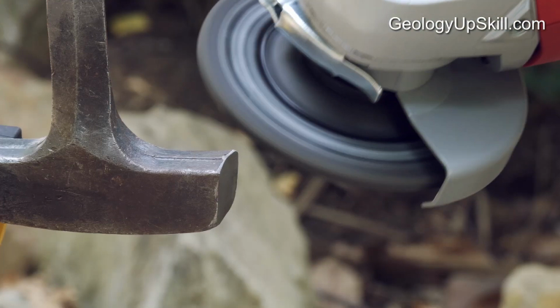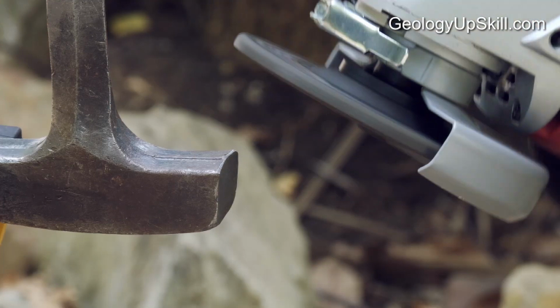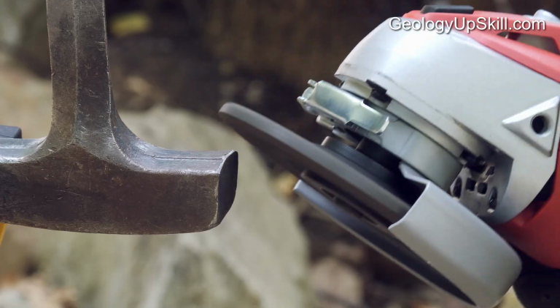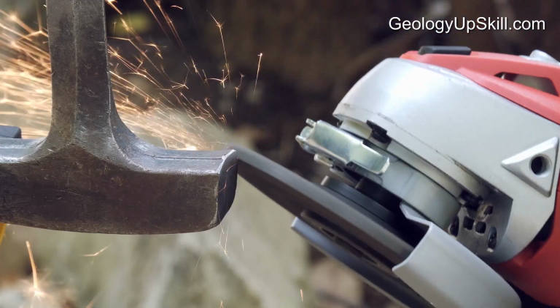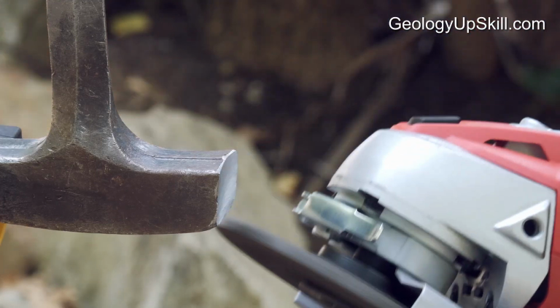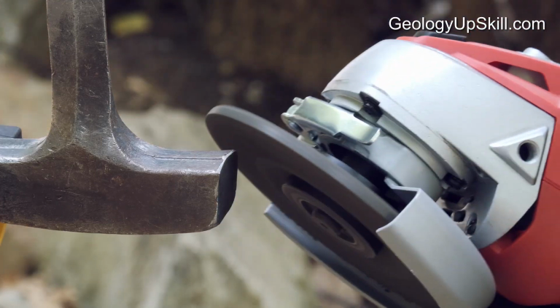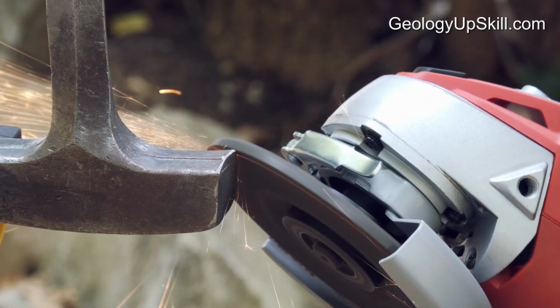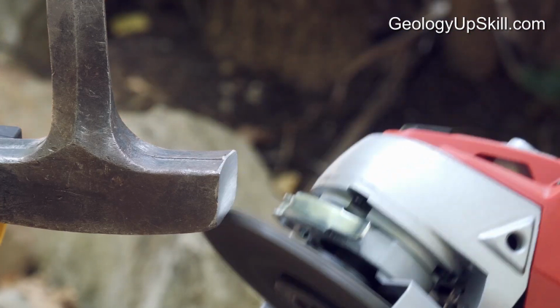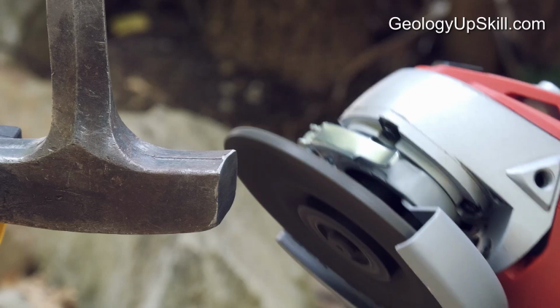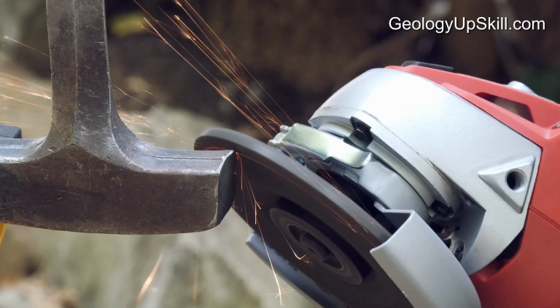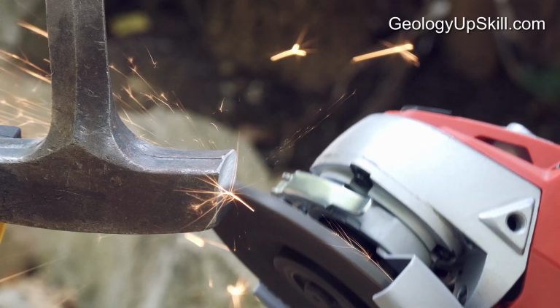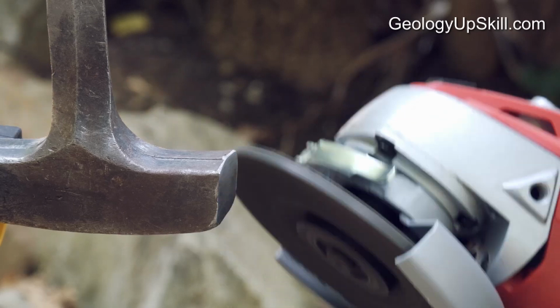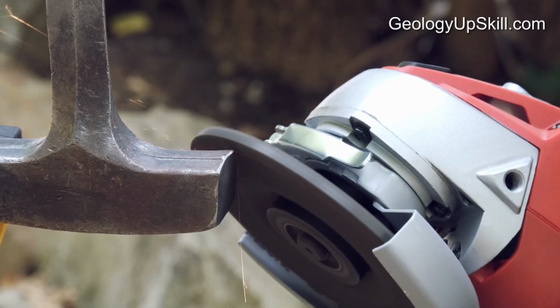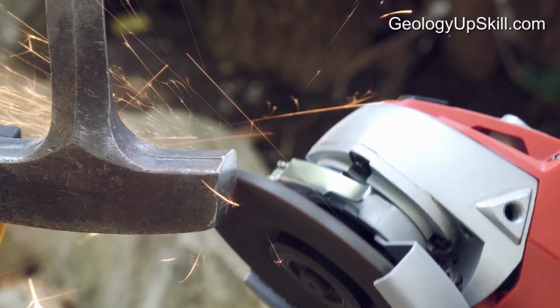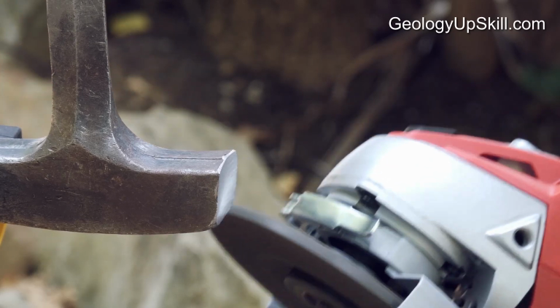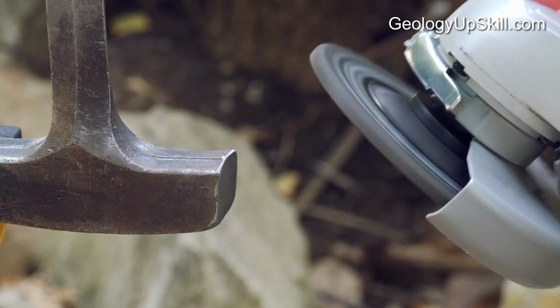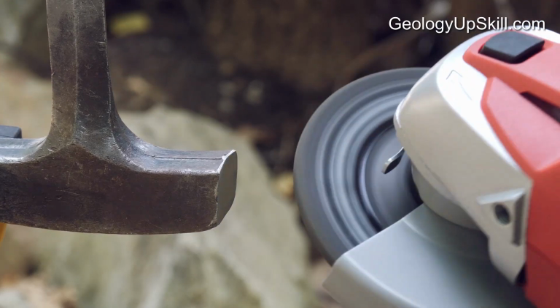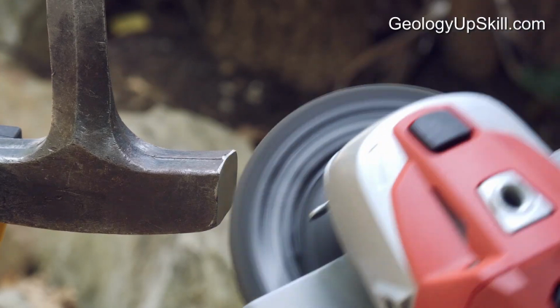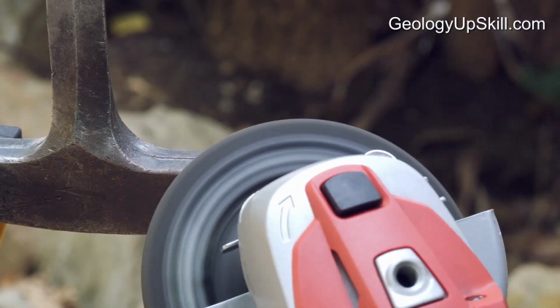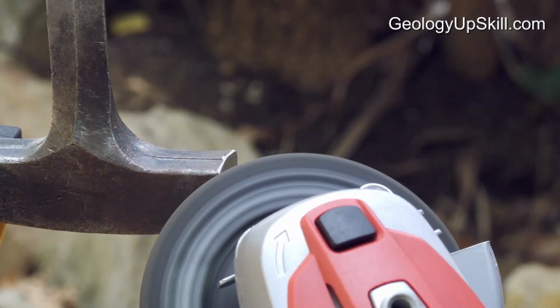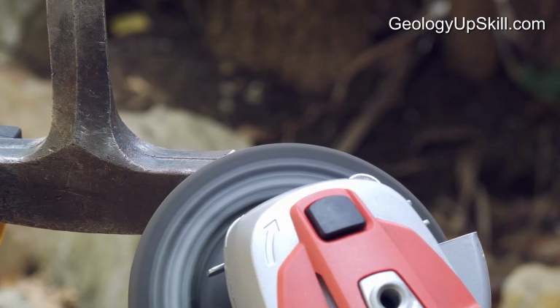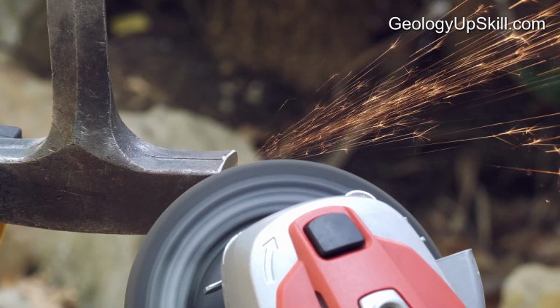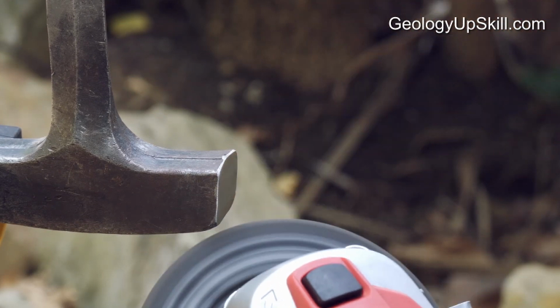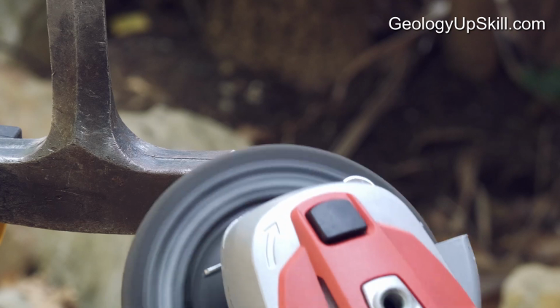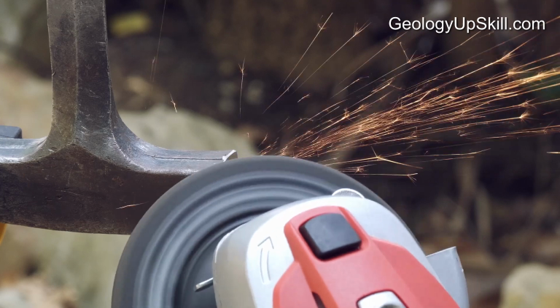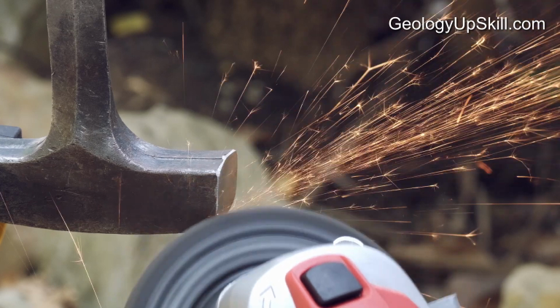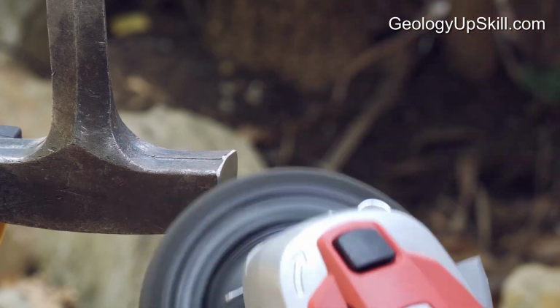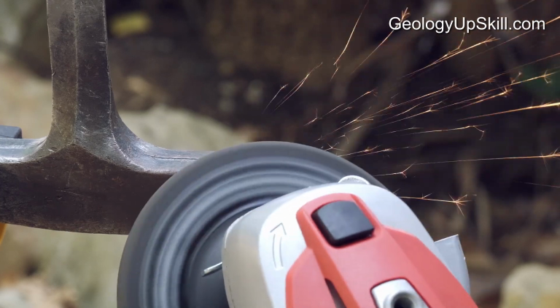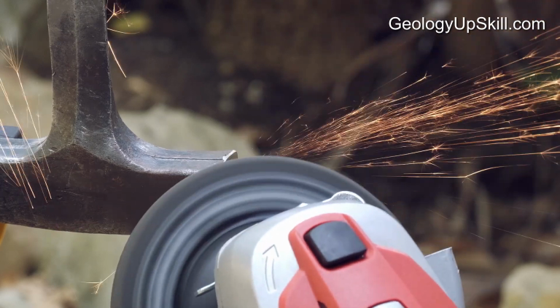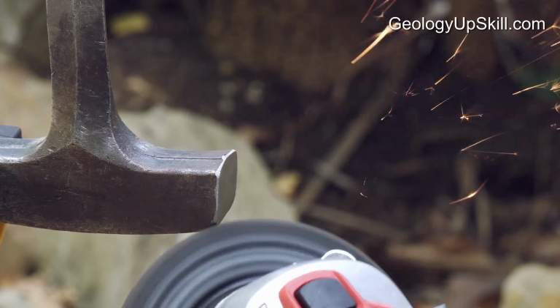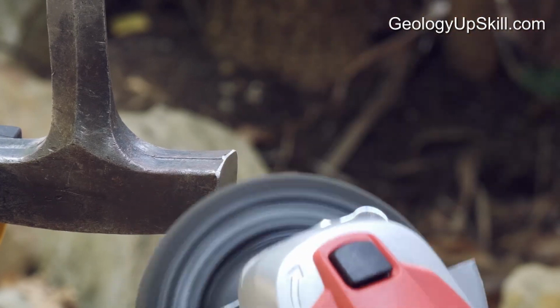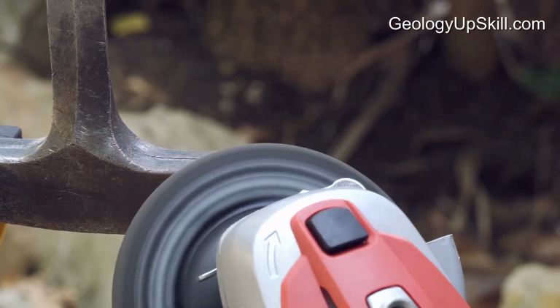When you've got the shape of the face right, round off the corners along the edges a little. If you leave the edges perfectly square, the corners will chip off and end up in your leg or maybe your fingers.